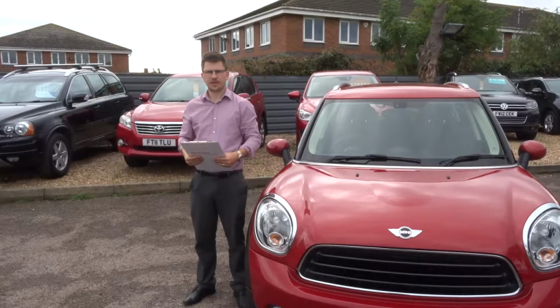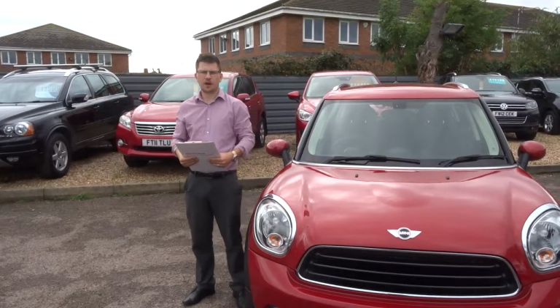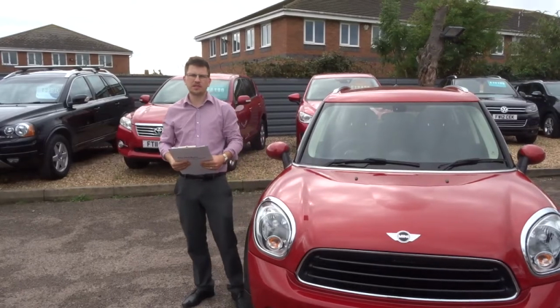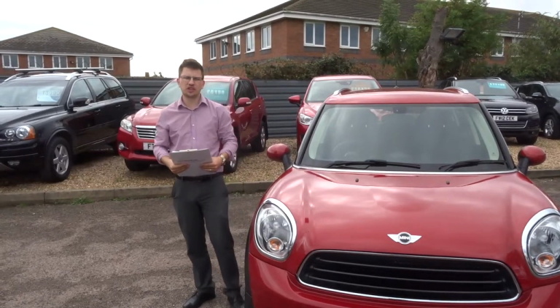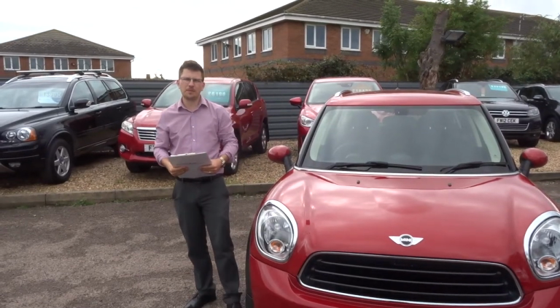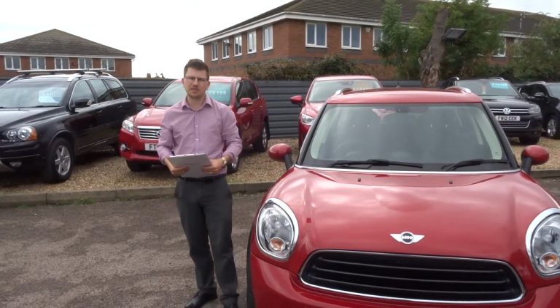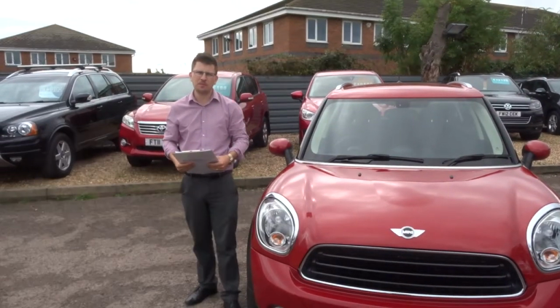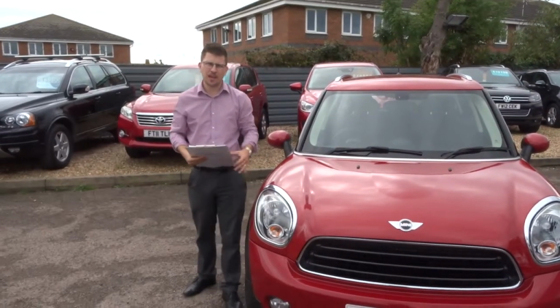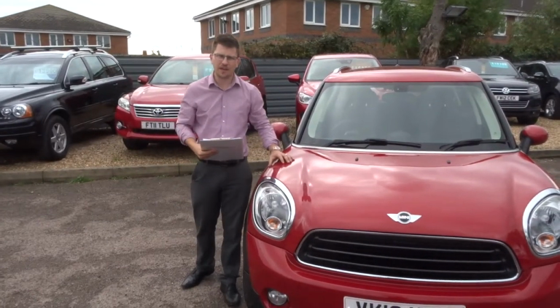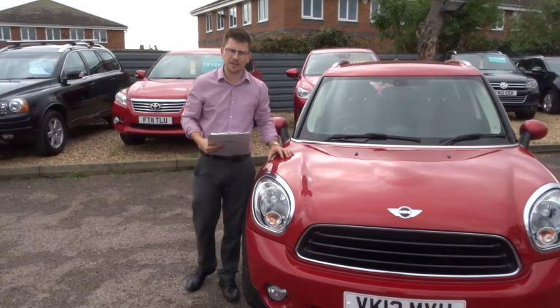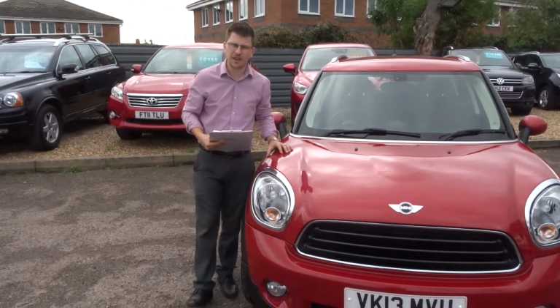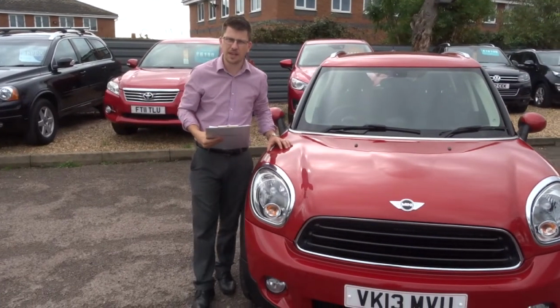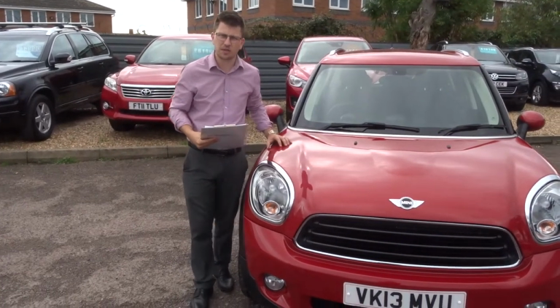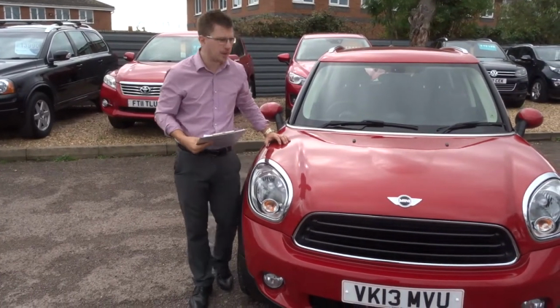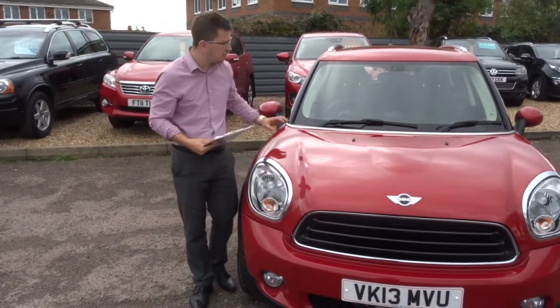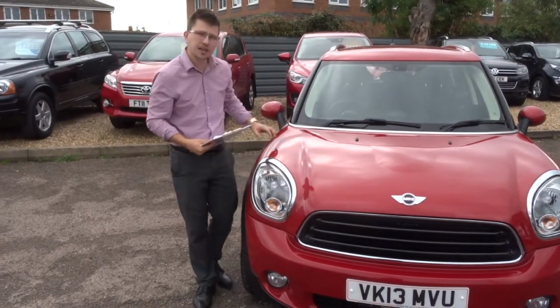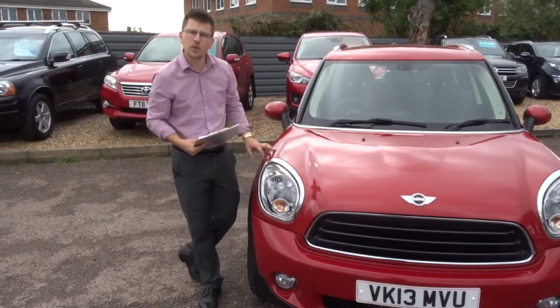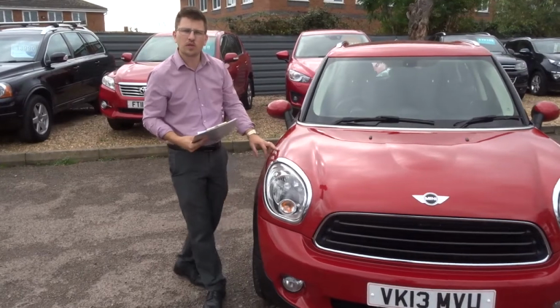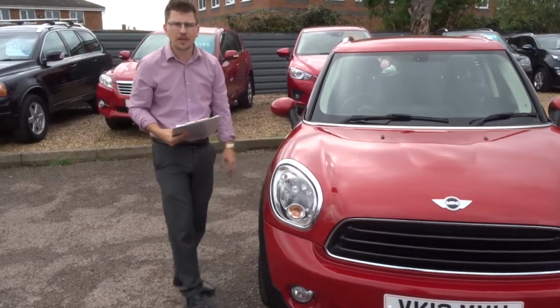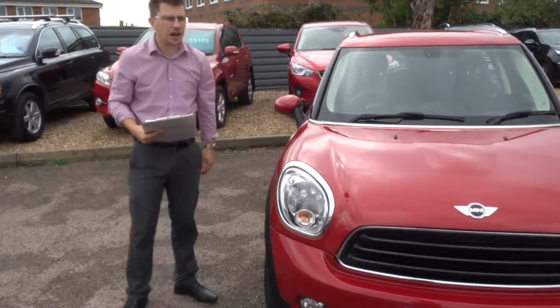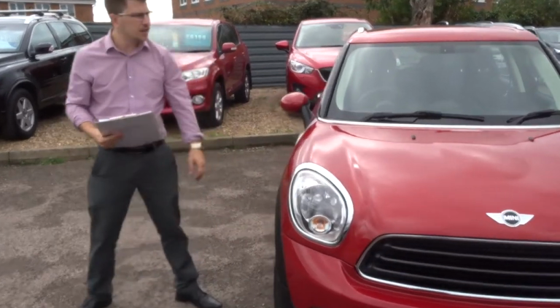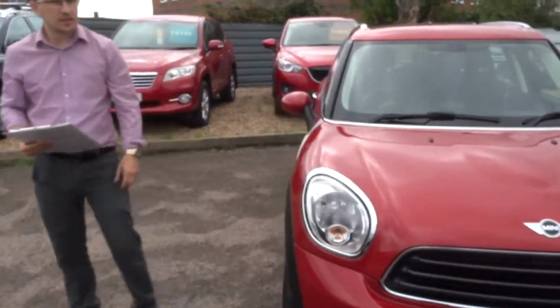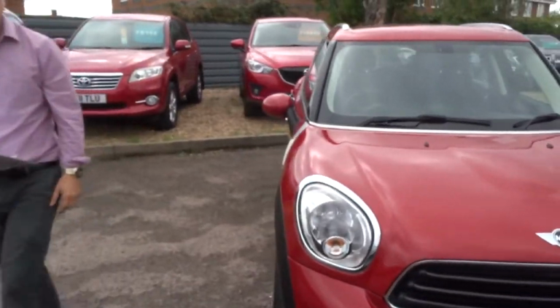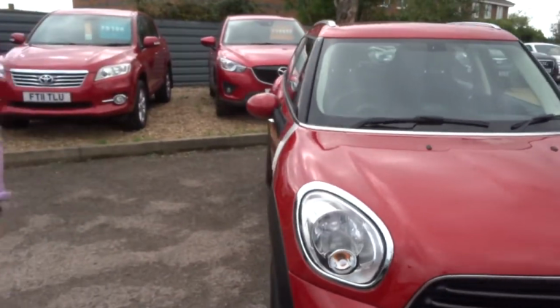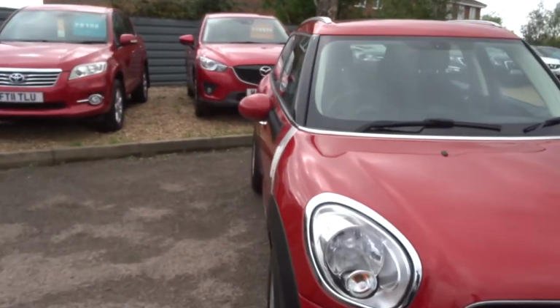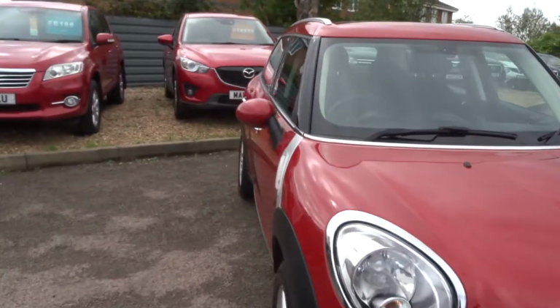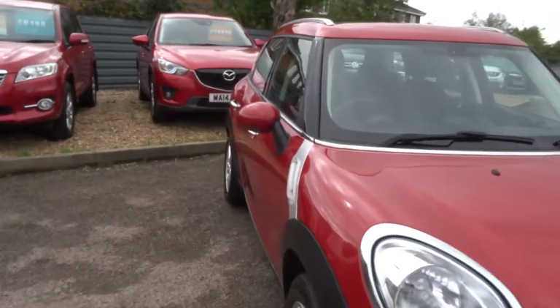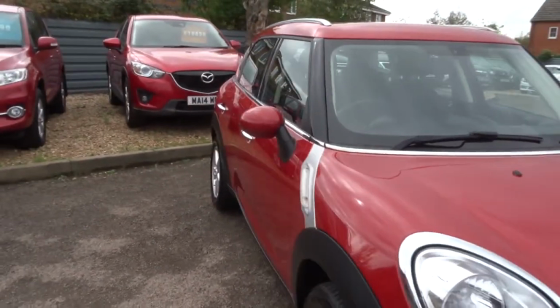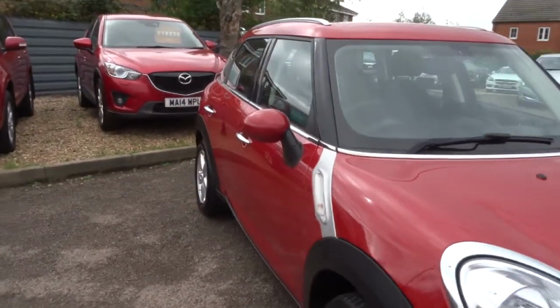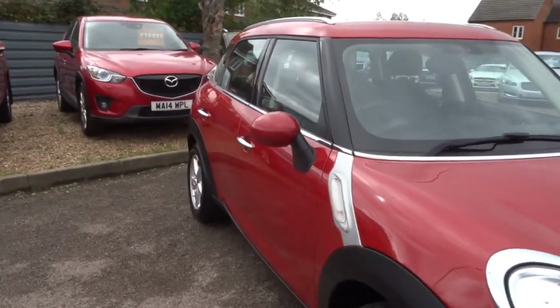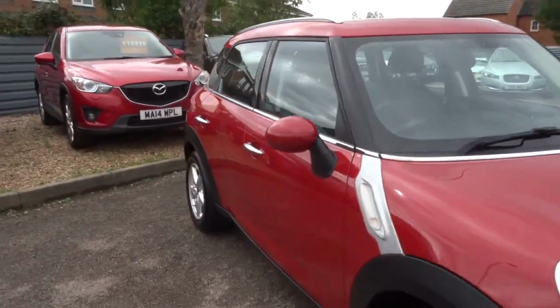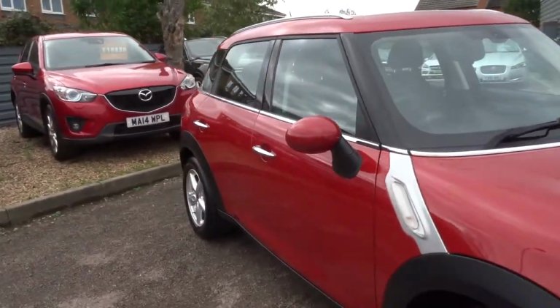Welcome to Country Car, my name's Tom. Here we have a lovely Mini Countryman. I'm going to give you a walk around the car, show you a few of the features and the general condition of it.